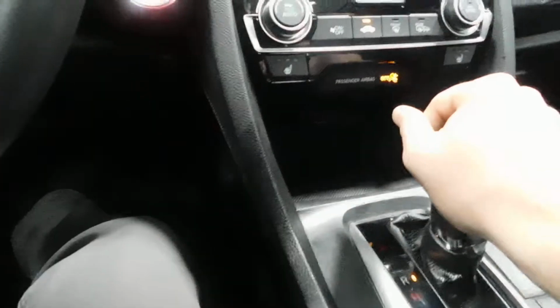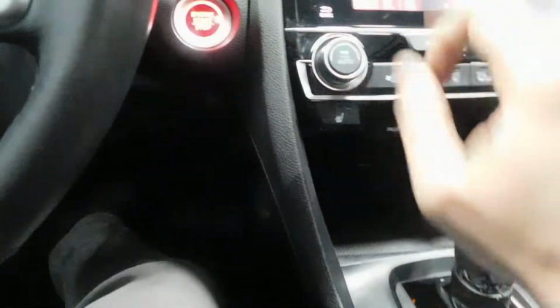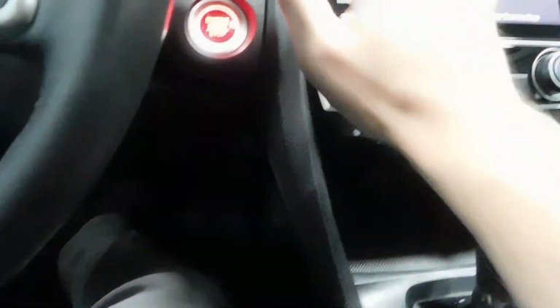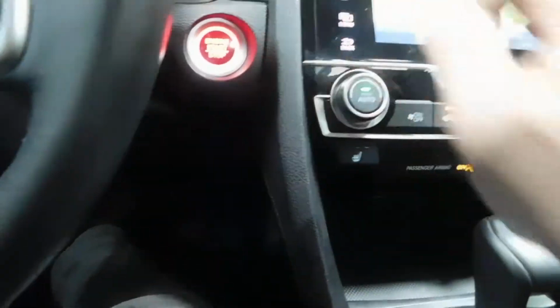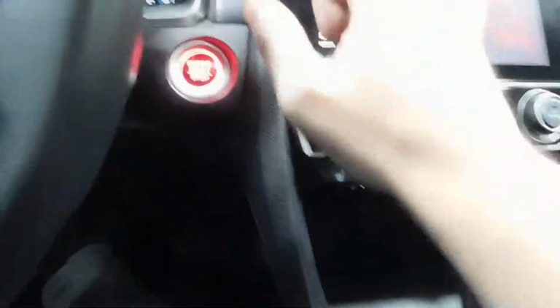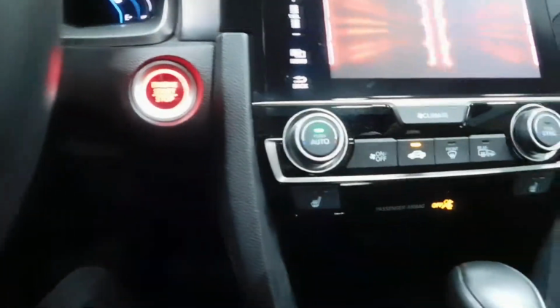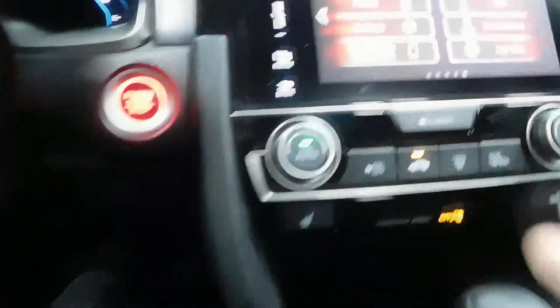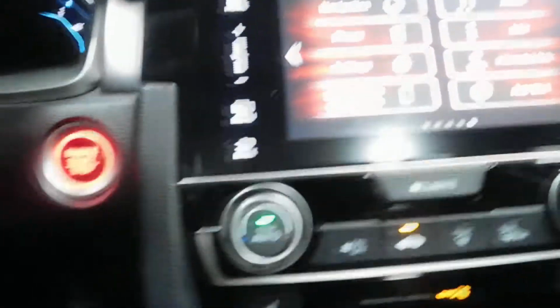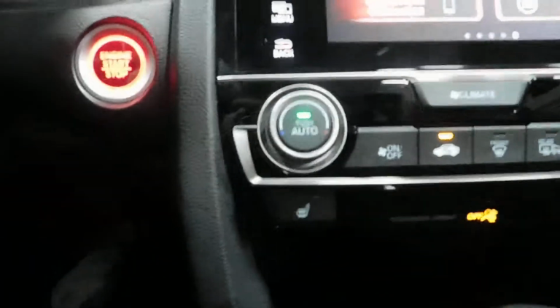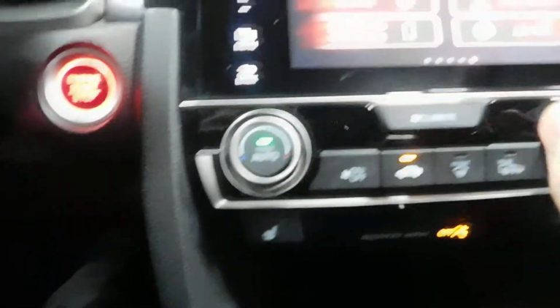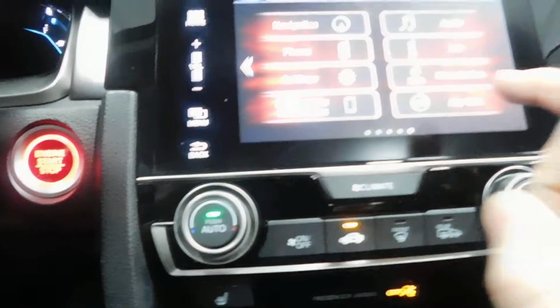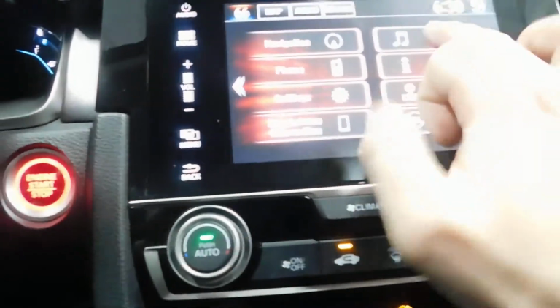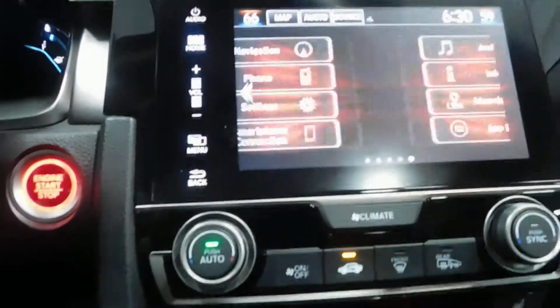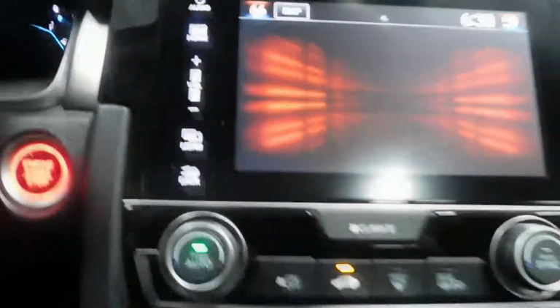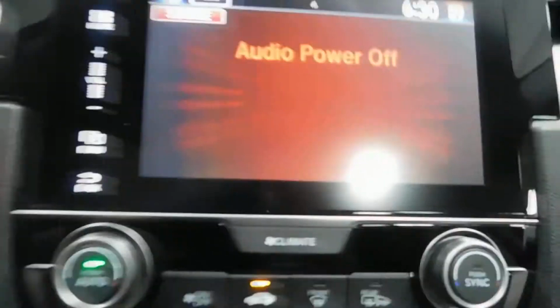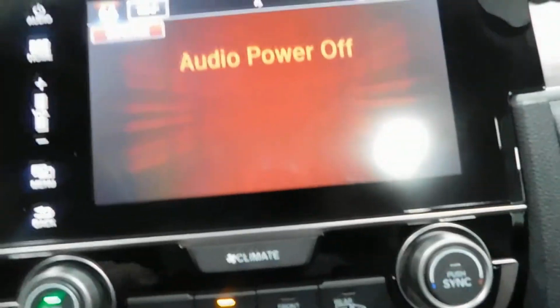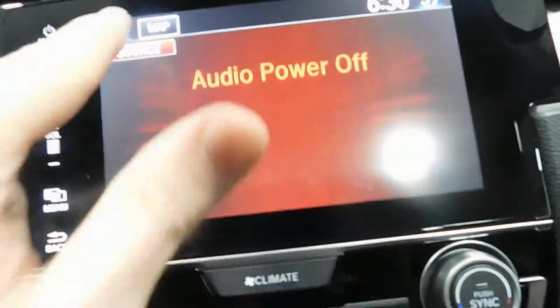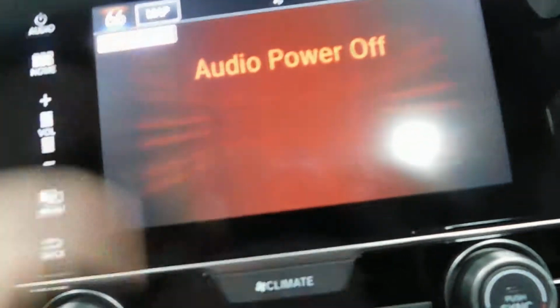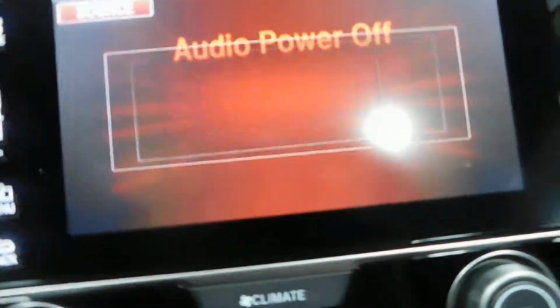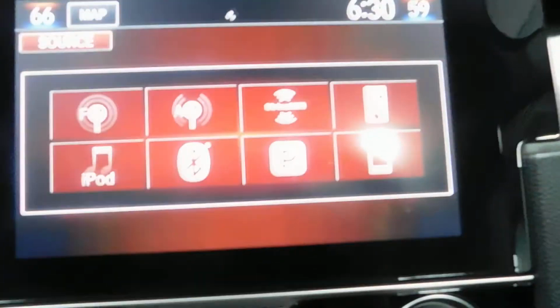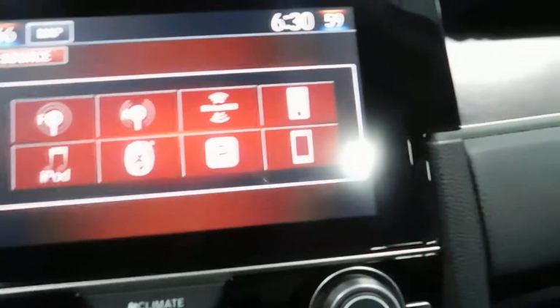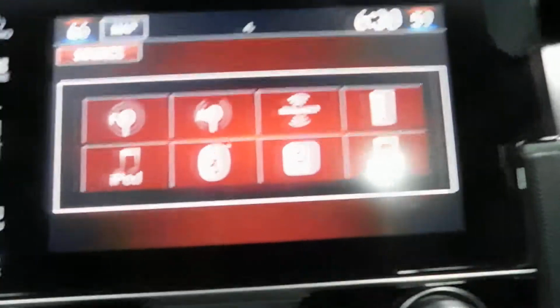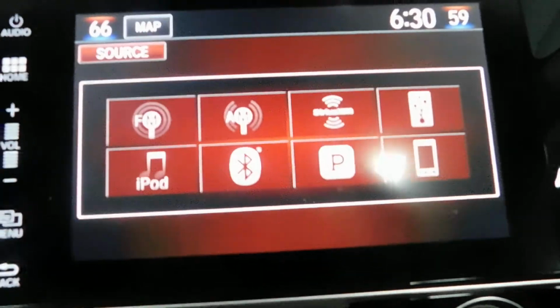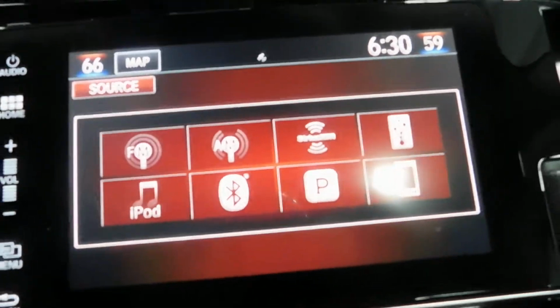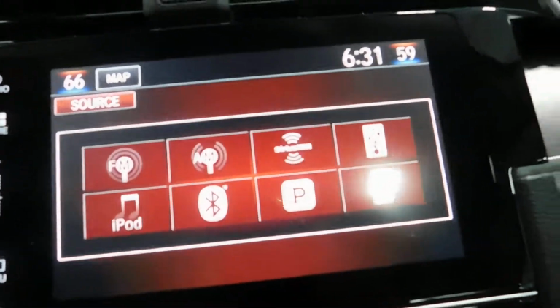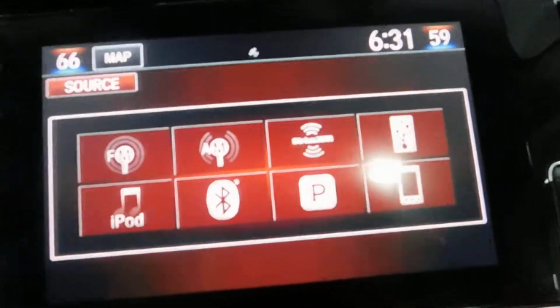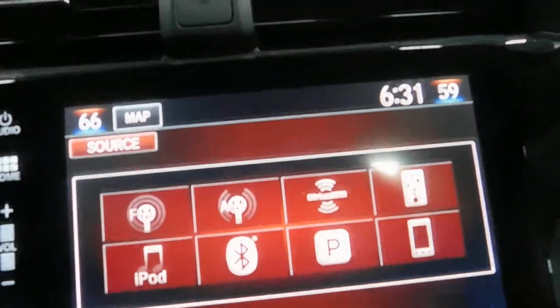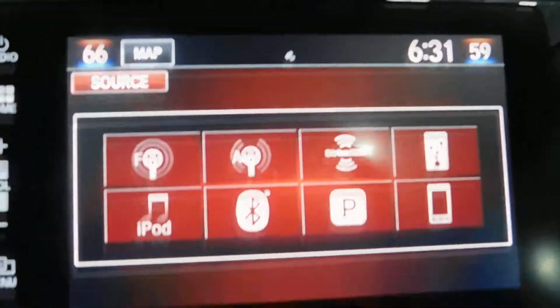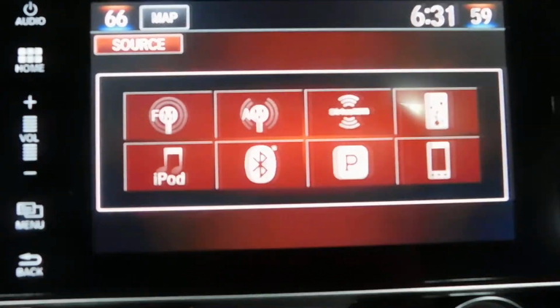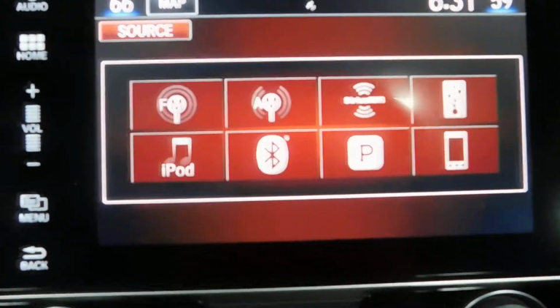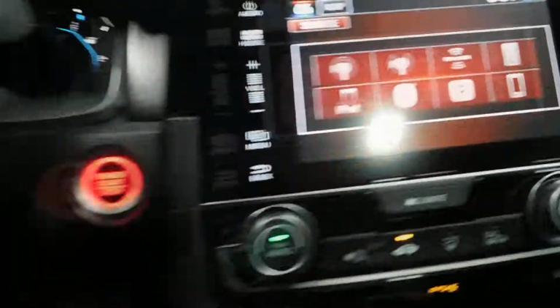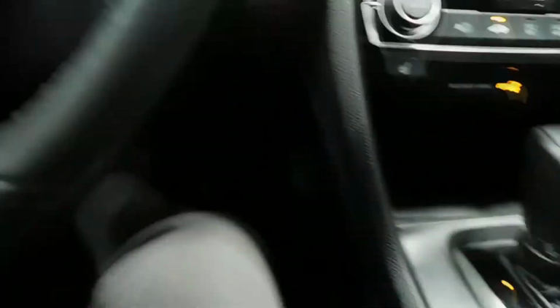We're going to go to the main menu just to show you all the apps. Audio — just some audio apps. You have Pandora, and obviously AM, FM, SiriusXM Satellite, Bluetooth — all sorts of stuff there you can do.